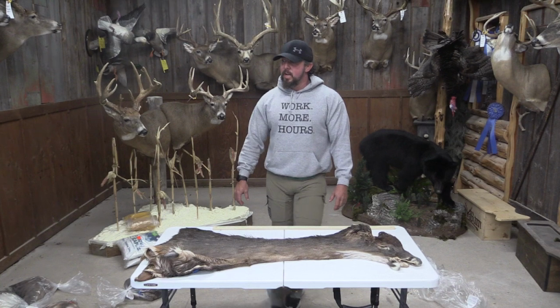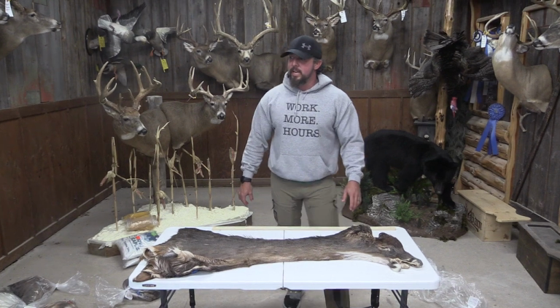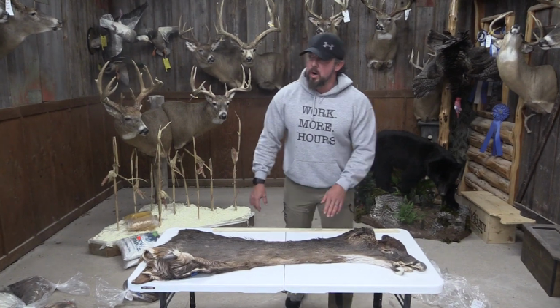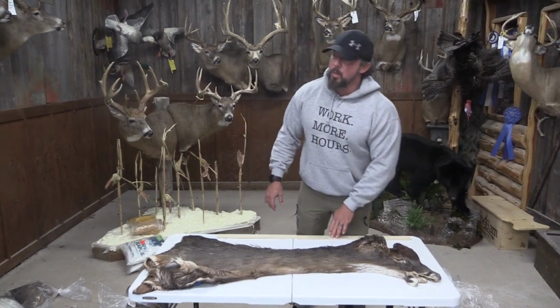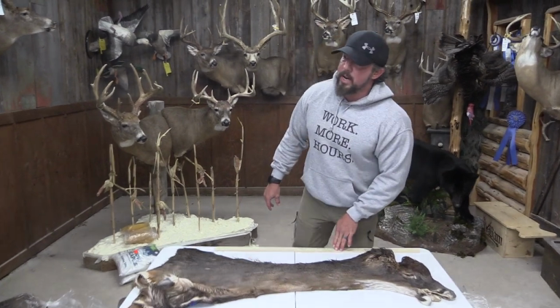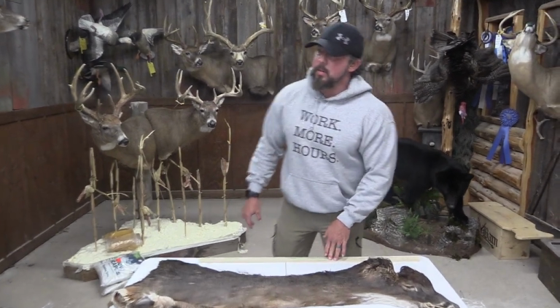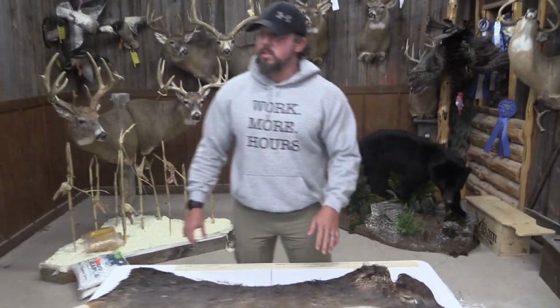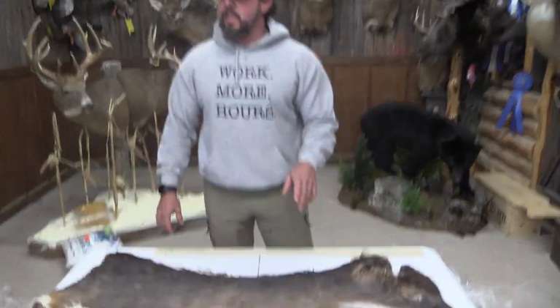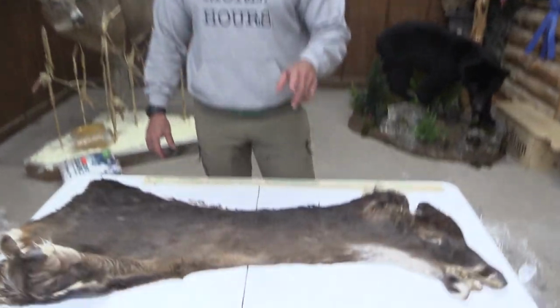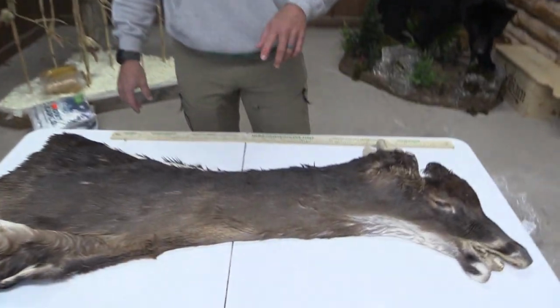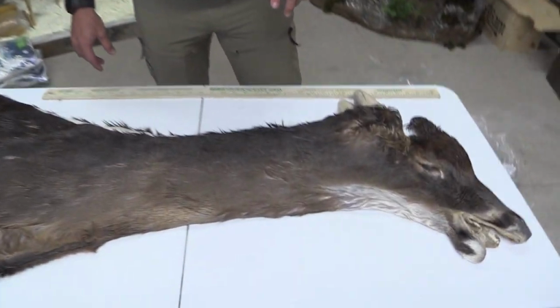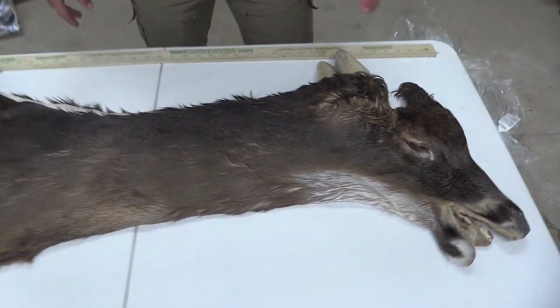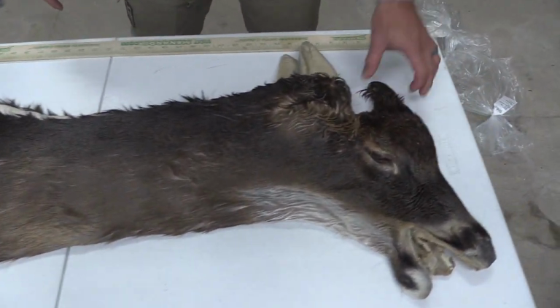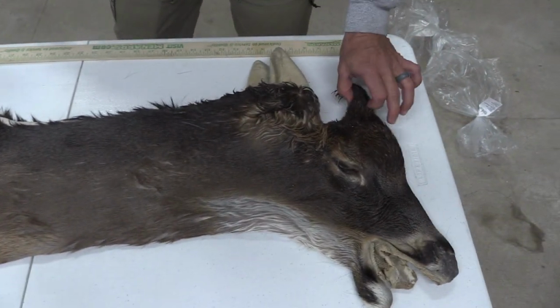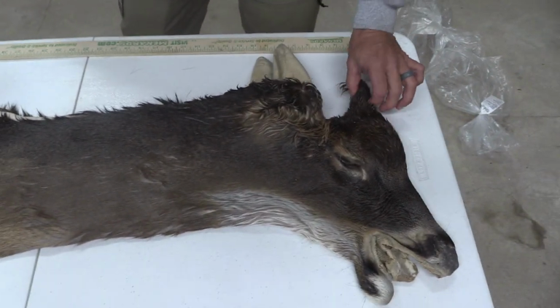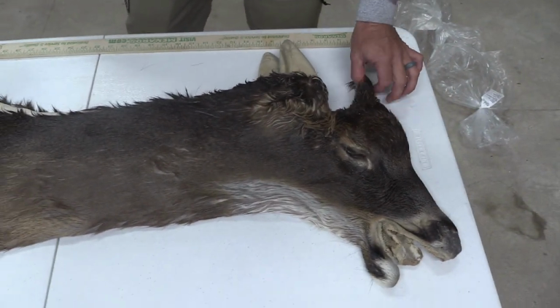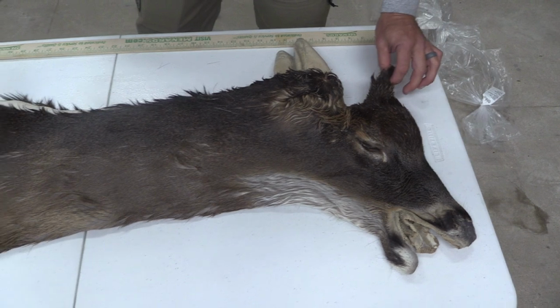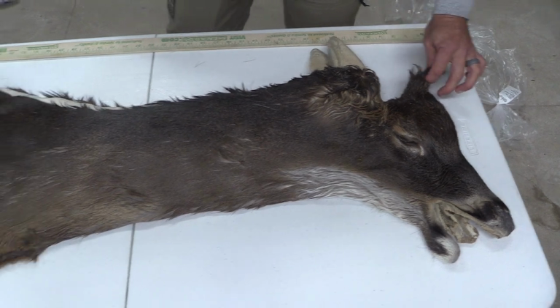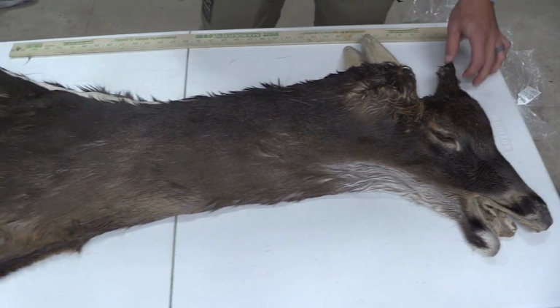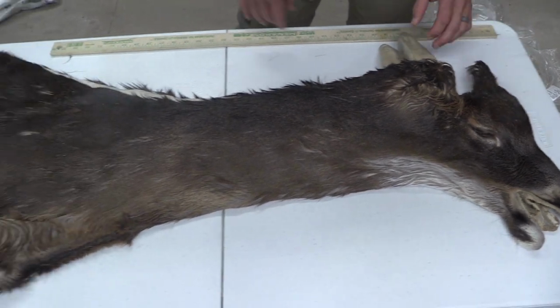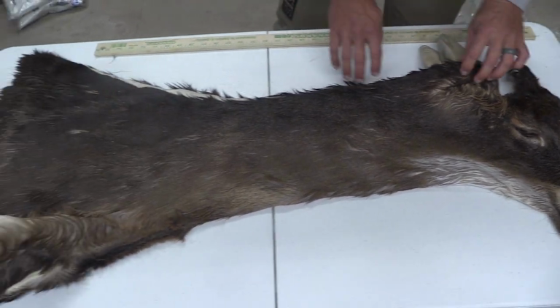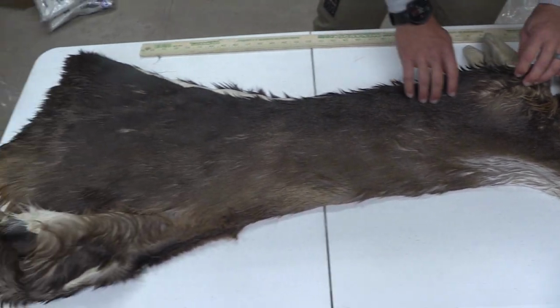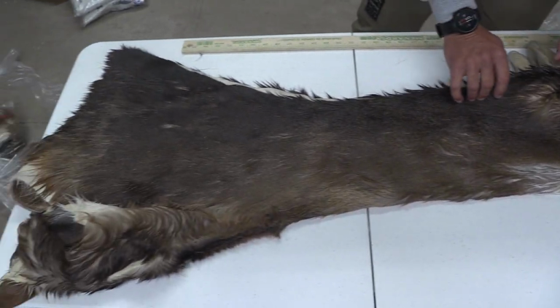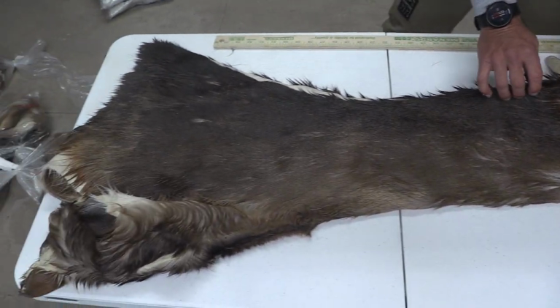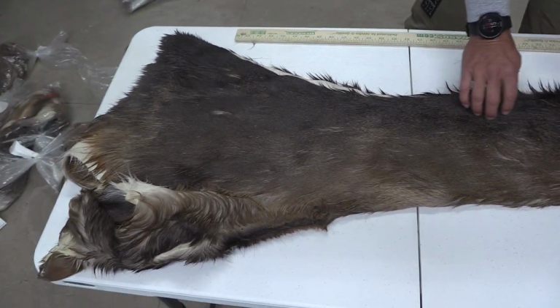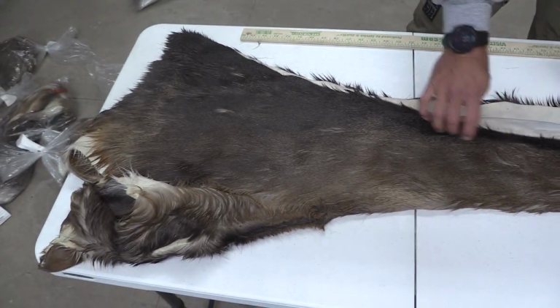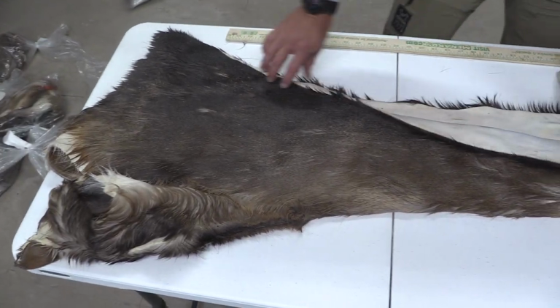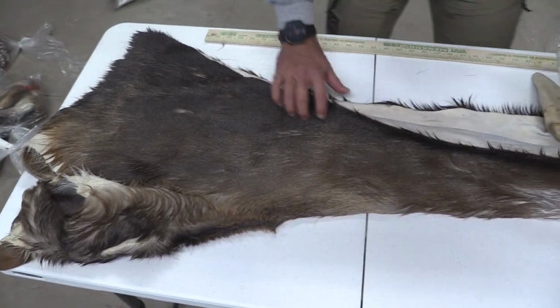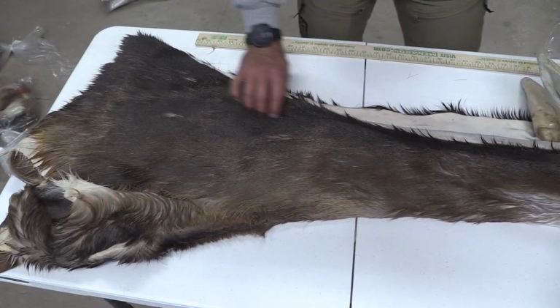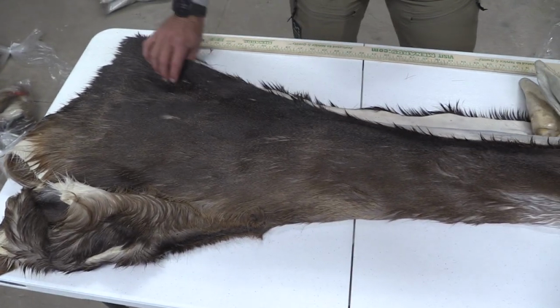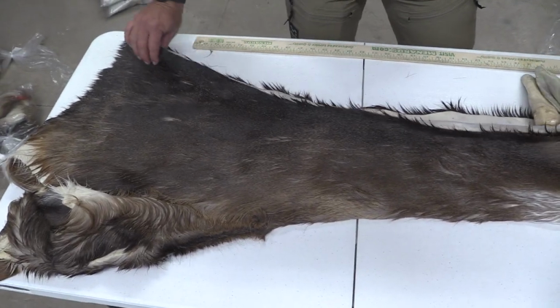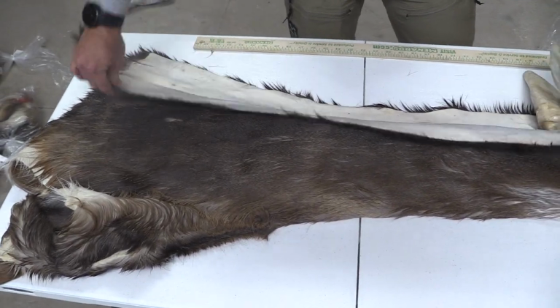Hey guys, it's John with Old Barn Taxidermy. This is tag number 2841. This cape's going to measure seven and a half by twenty. It's a really good looking cape. It is split all the way down the center.